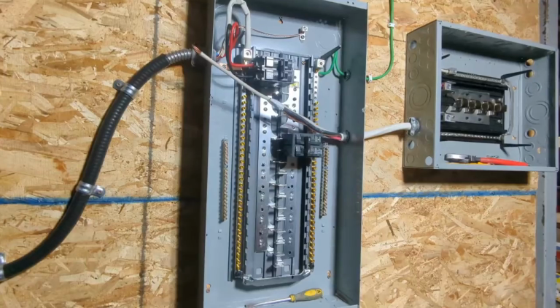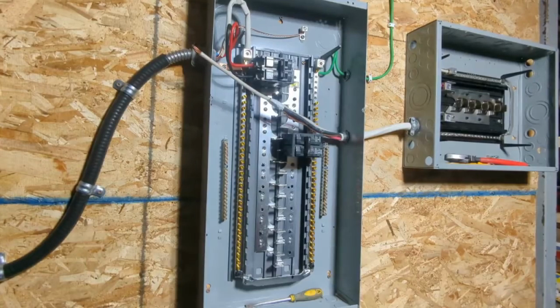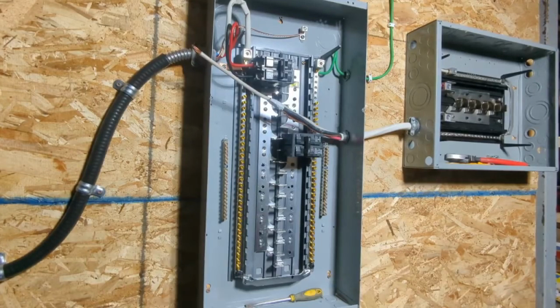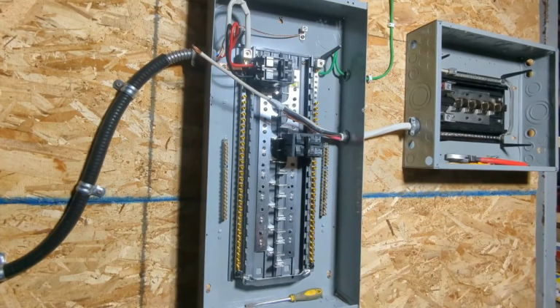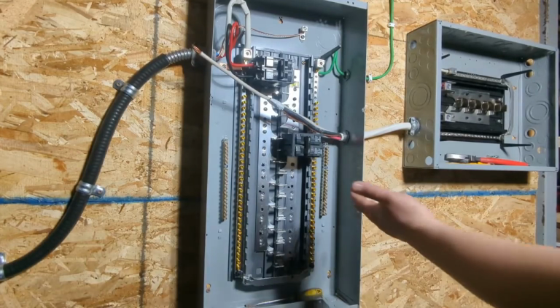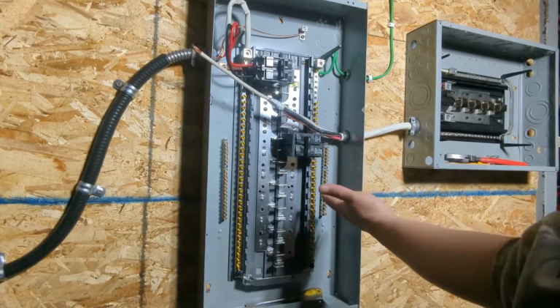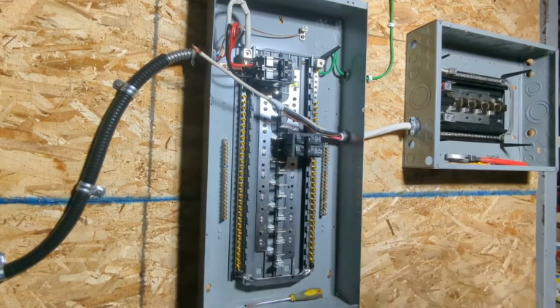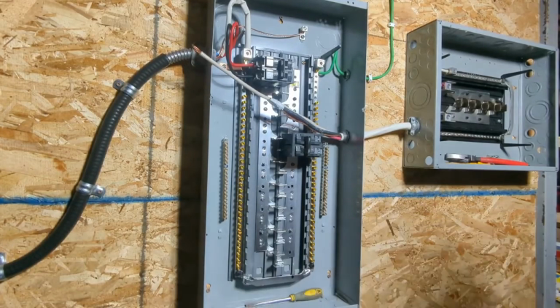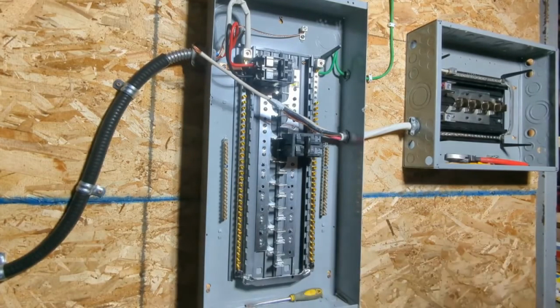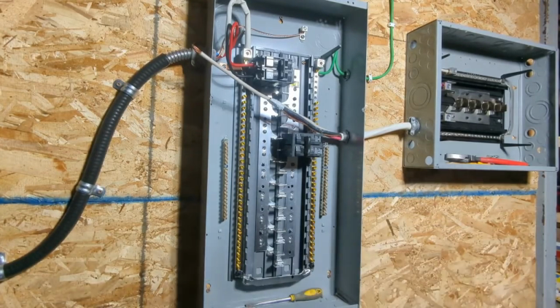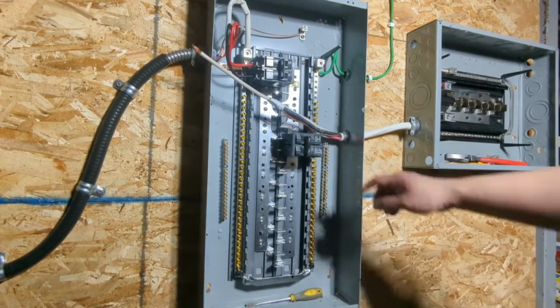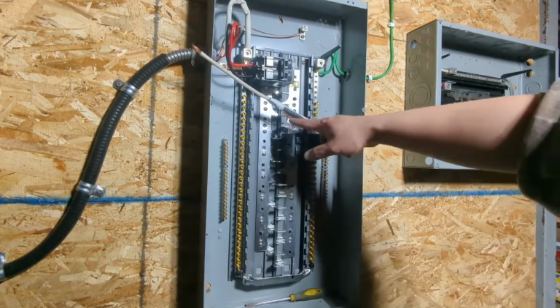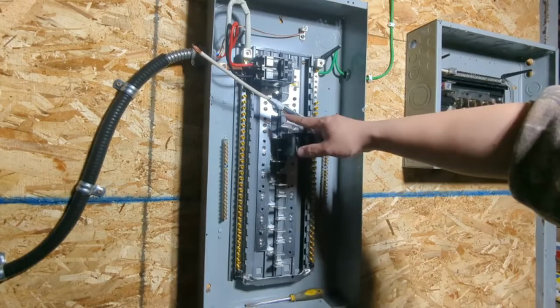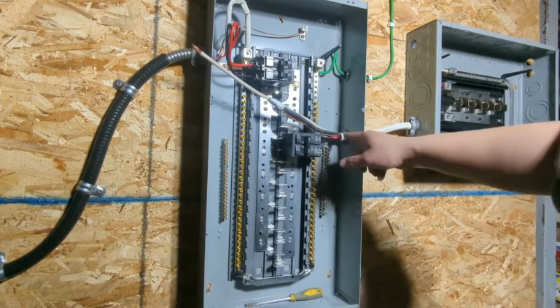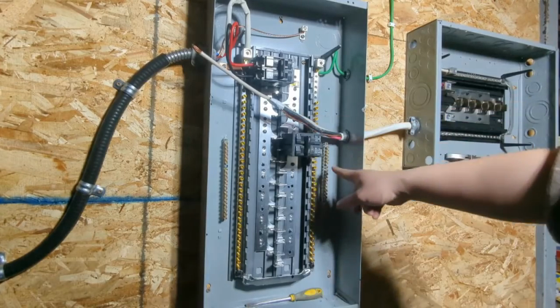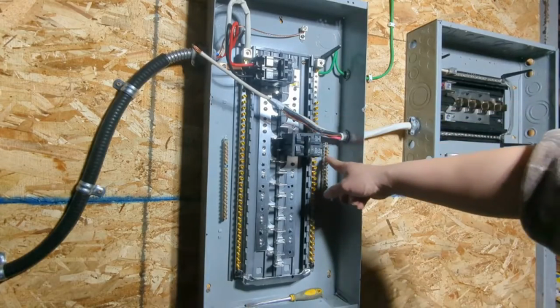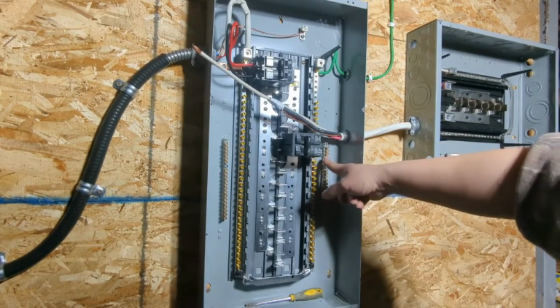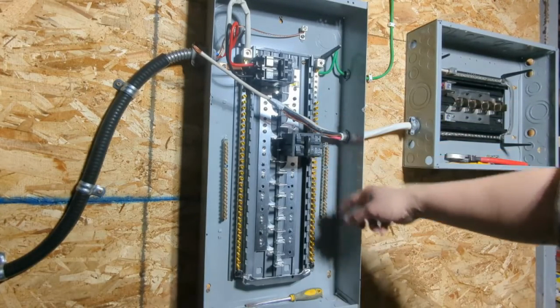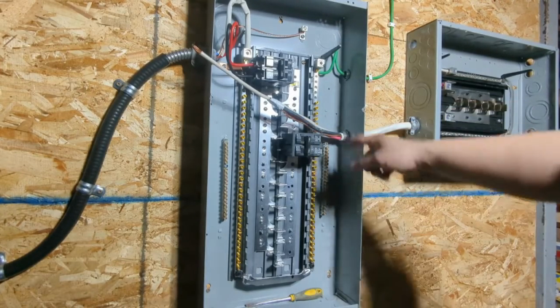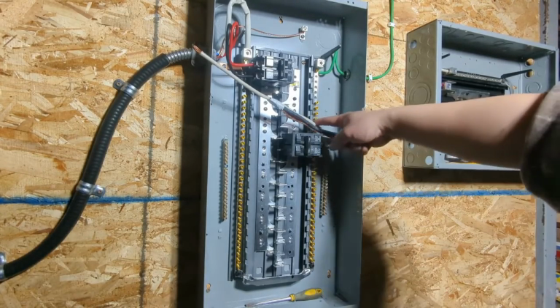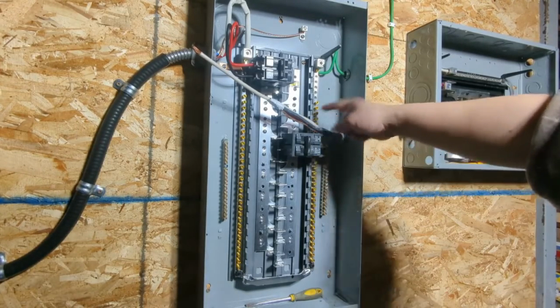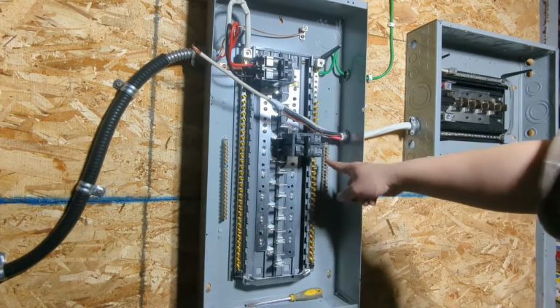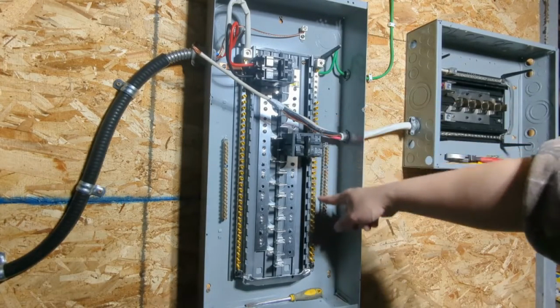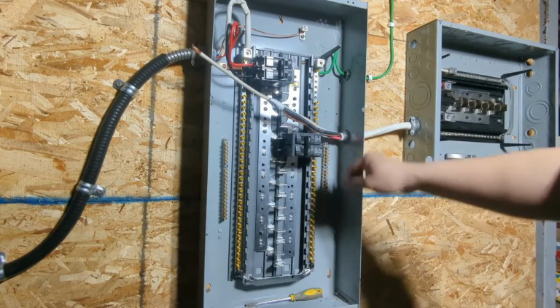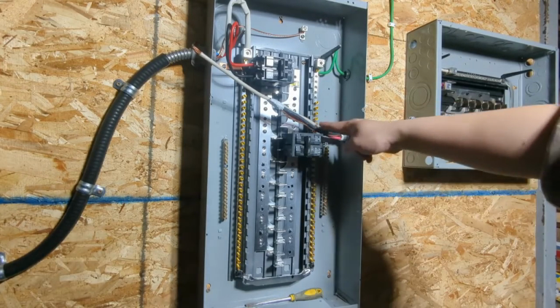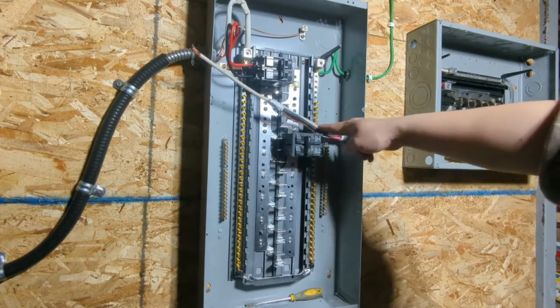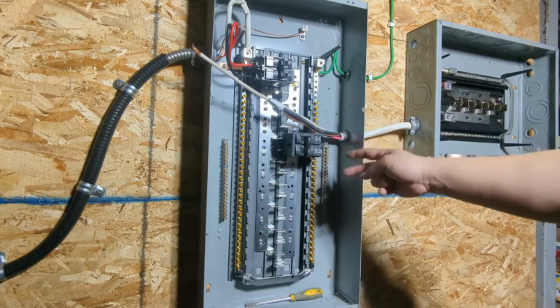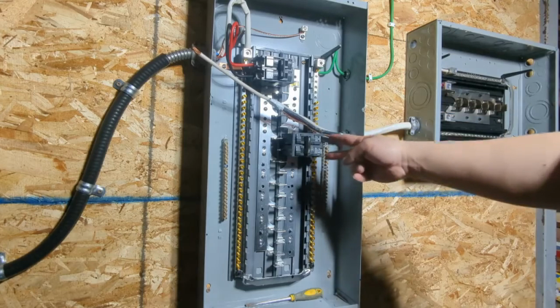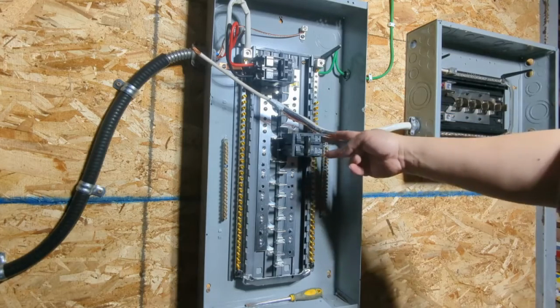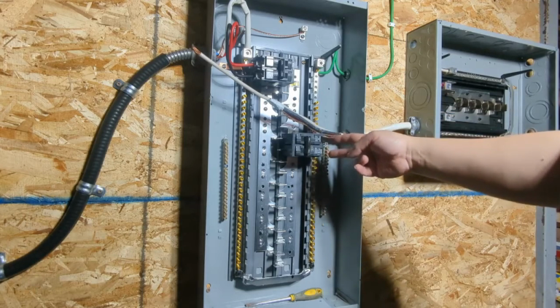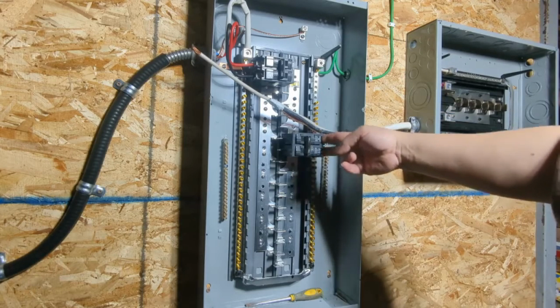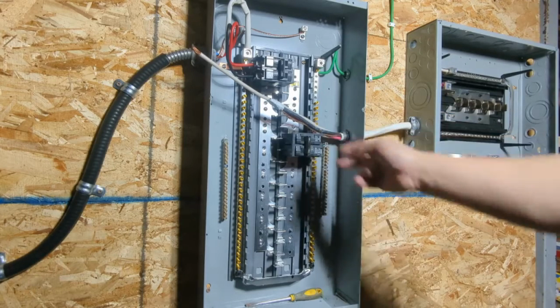Now let's move on to the main panel side. Same thing — do the bonding conductor first to the bonding bar, the neutral to the neutral bar, and the two hots to the sub panel breaker.